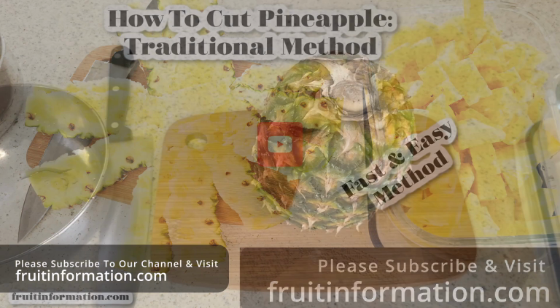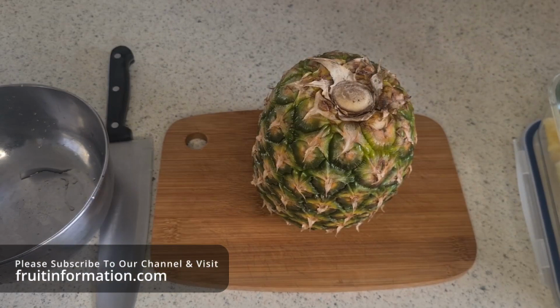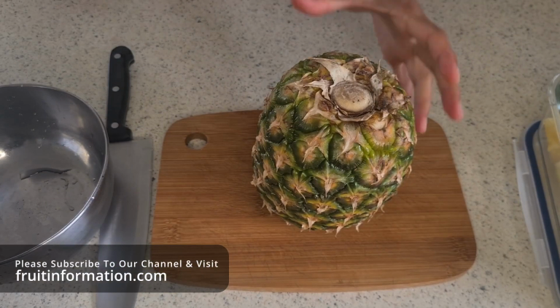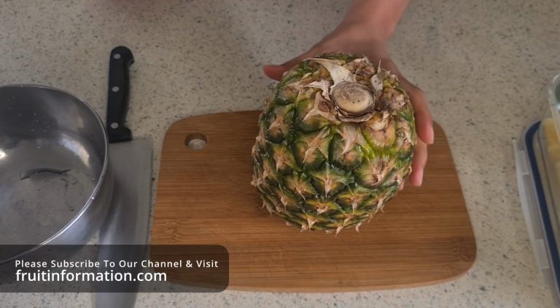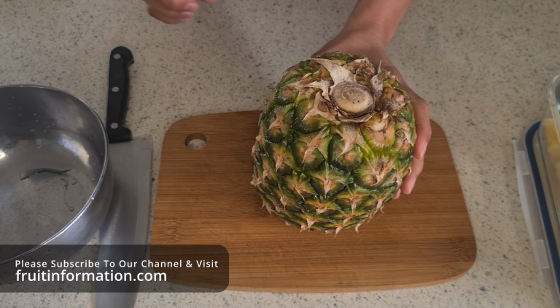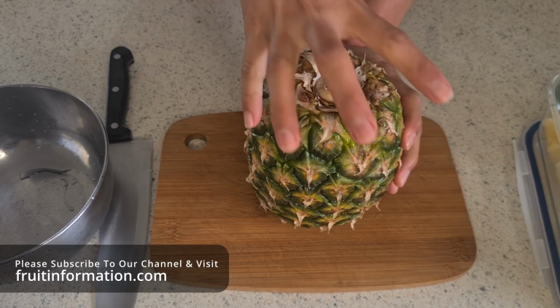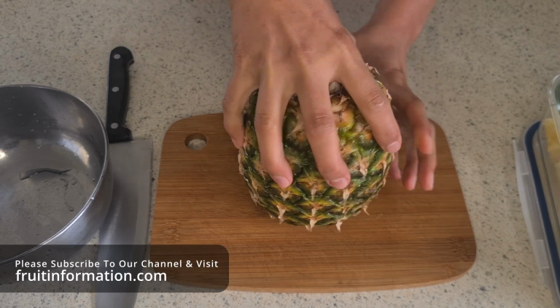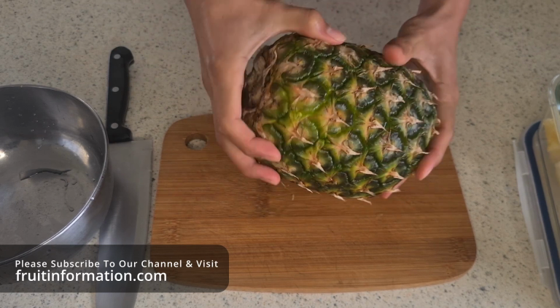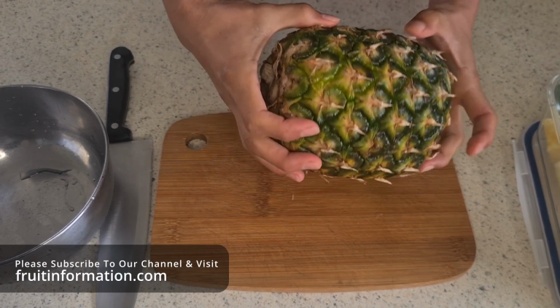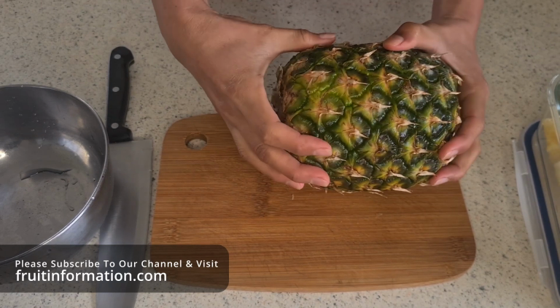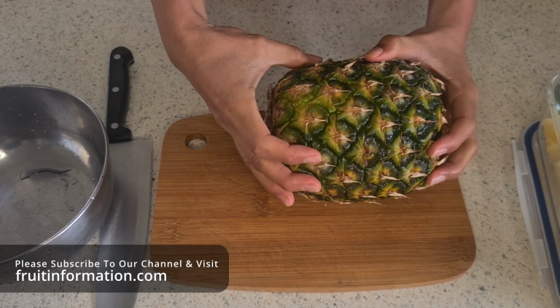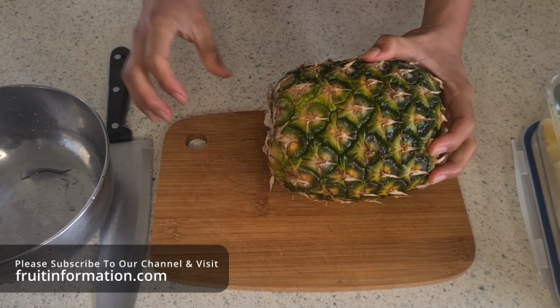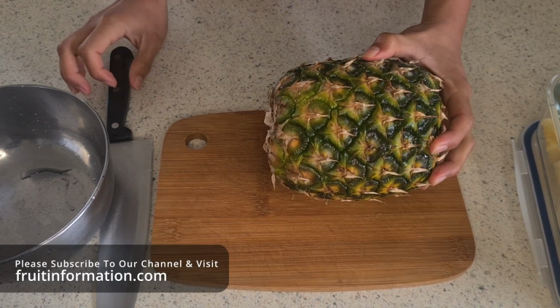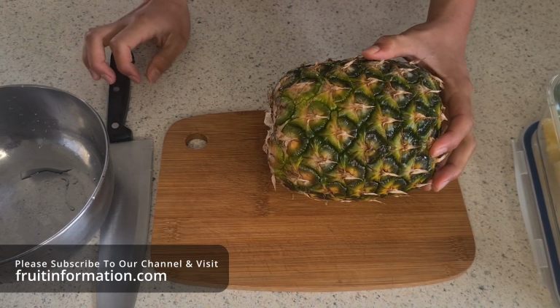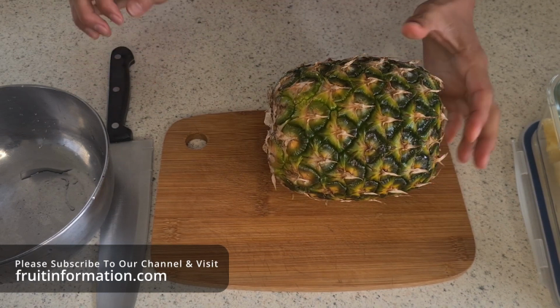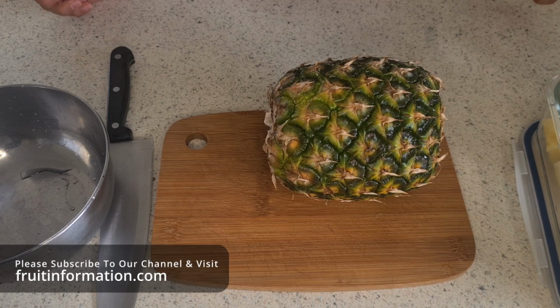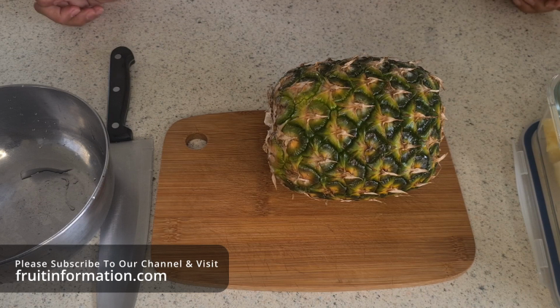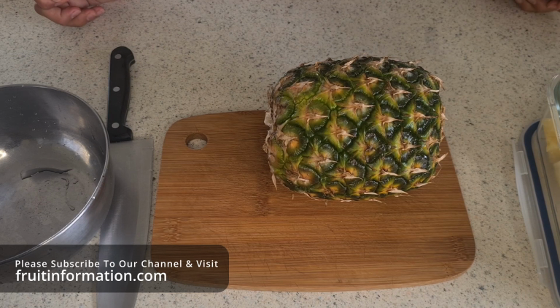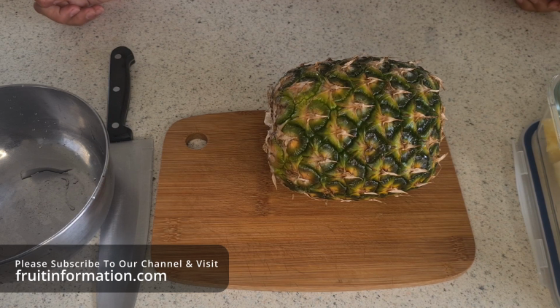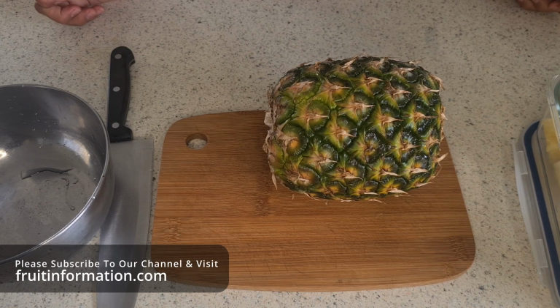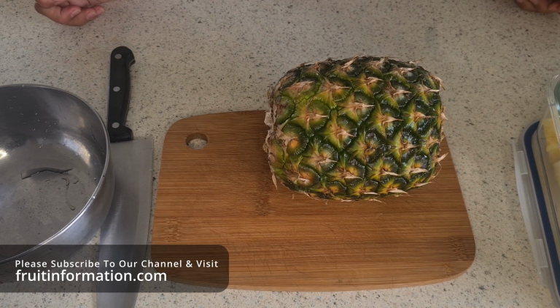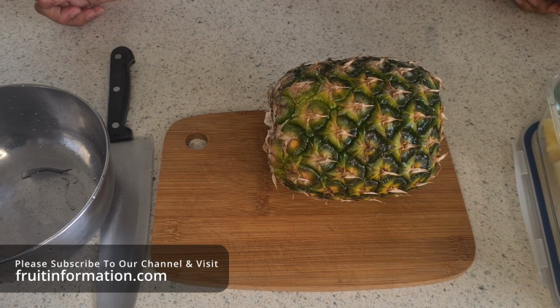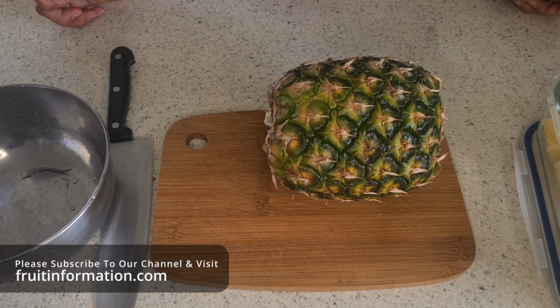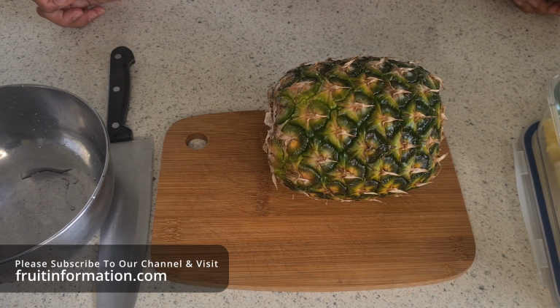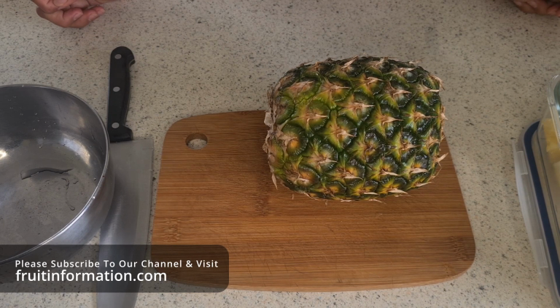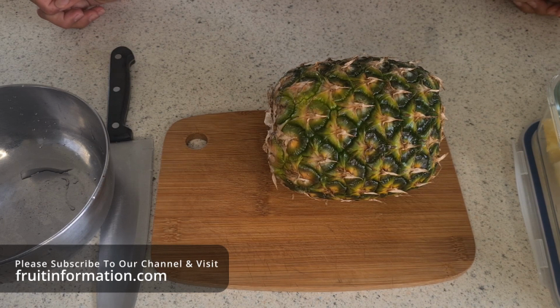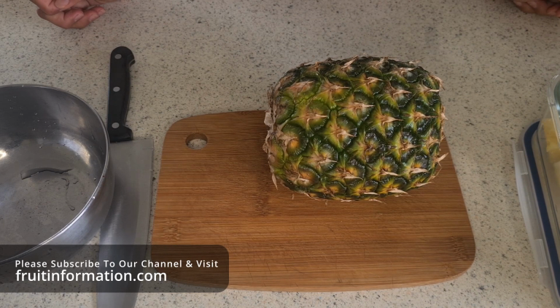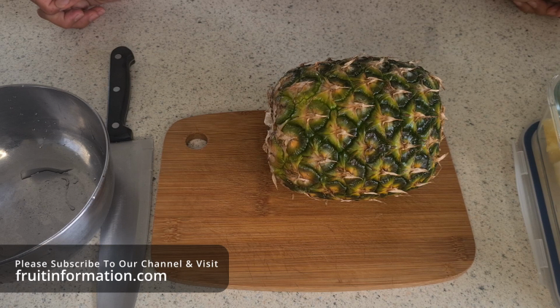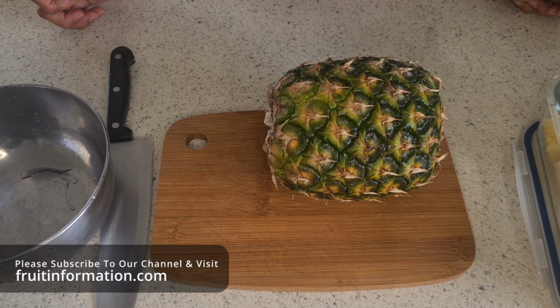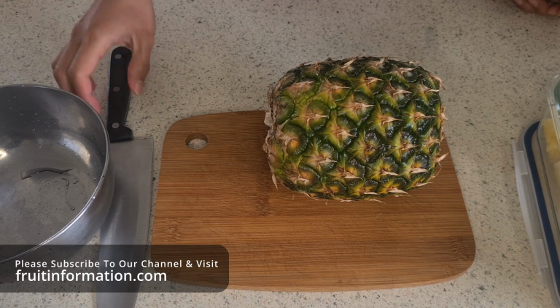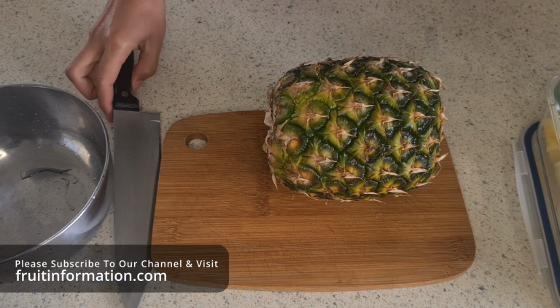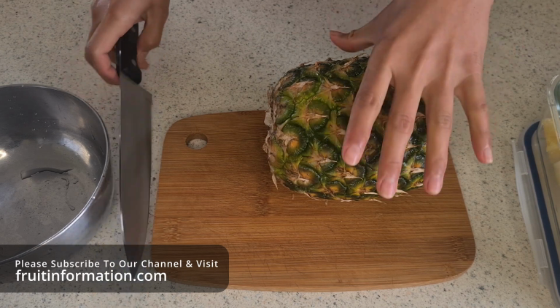Hi guys, in this video we're going to show you another method for cutting pineapple. We've shown you the spiral method — this method we're just going to call the traditional method. It's the straightforward method, so we'll get onto it and show you straight away what we're going to do.